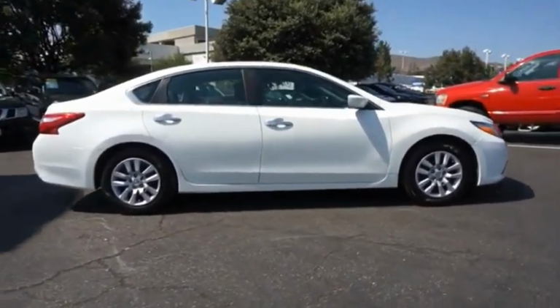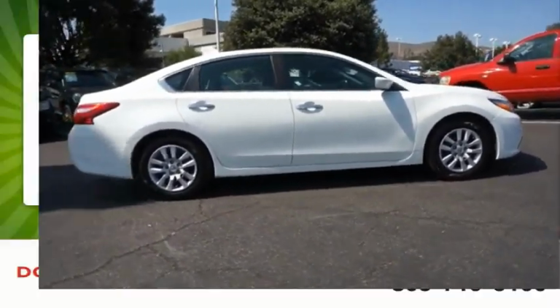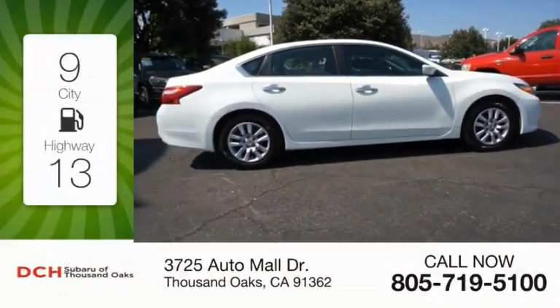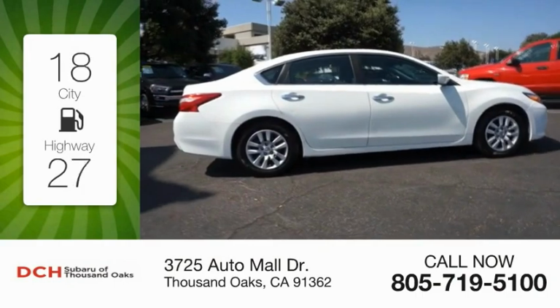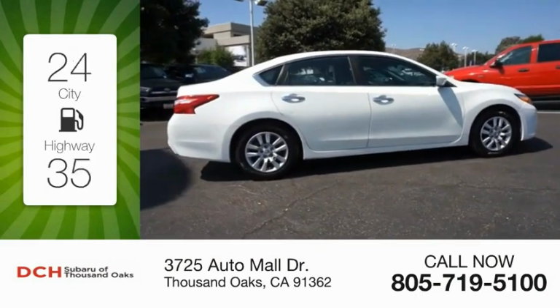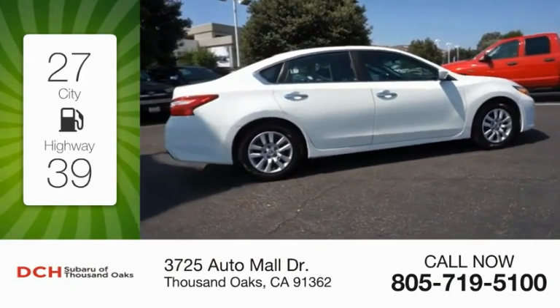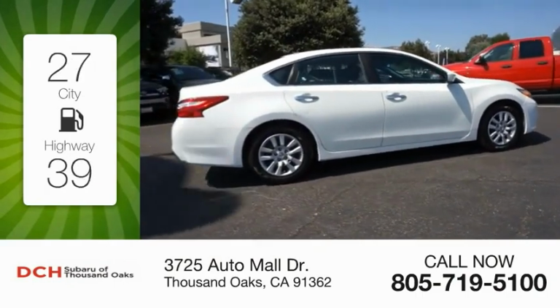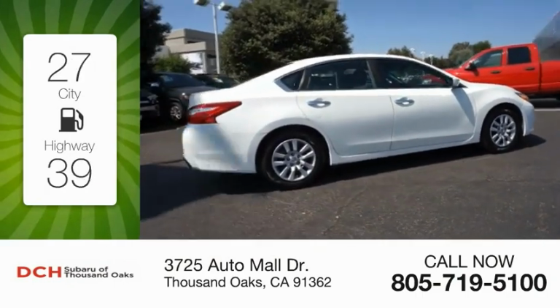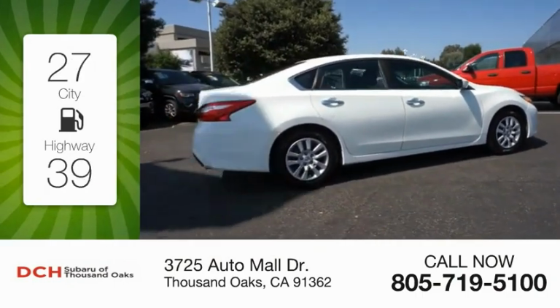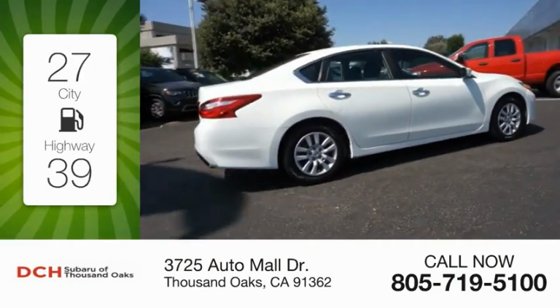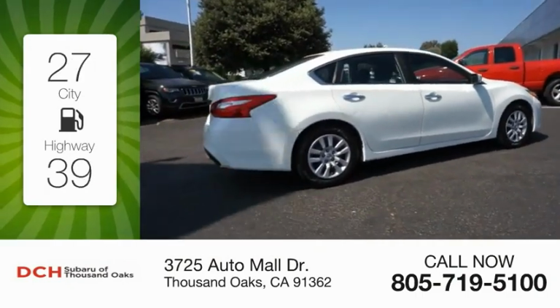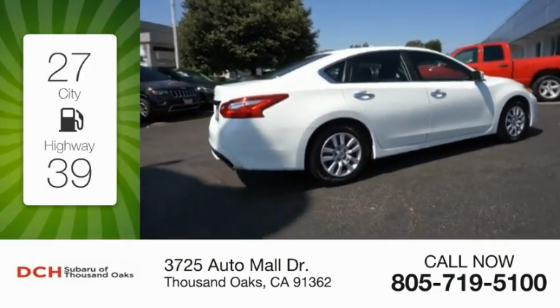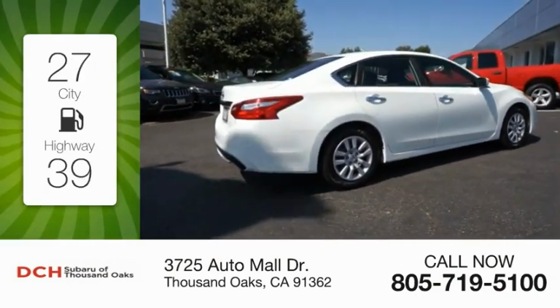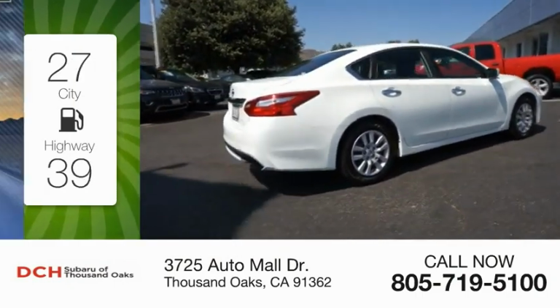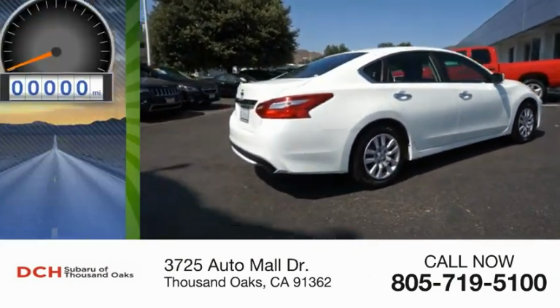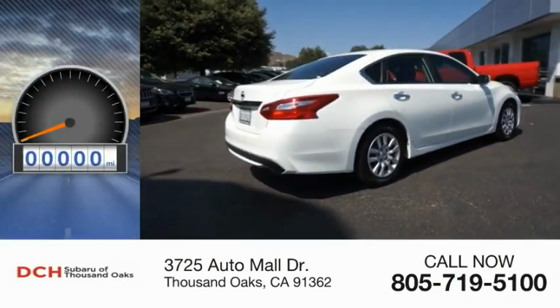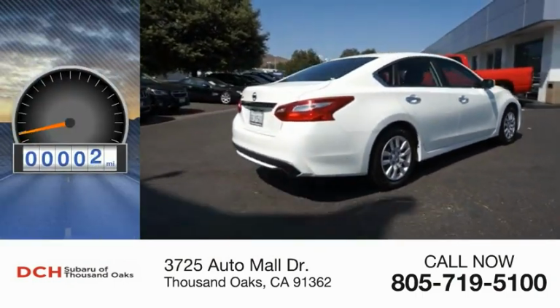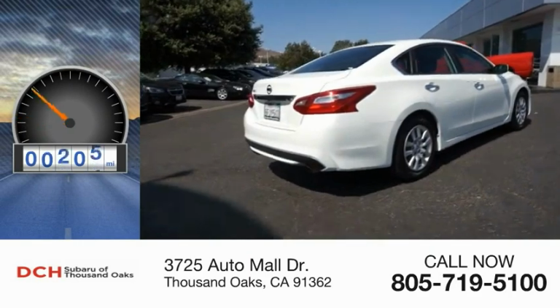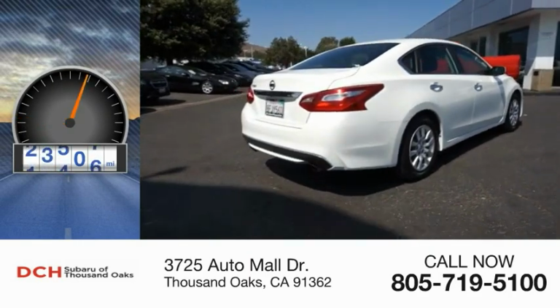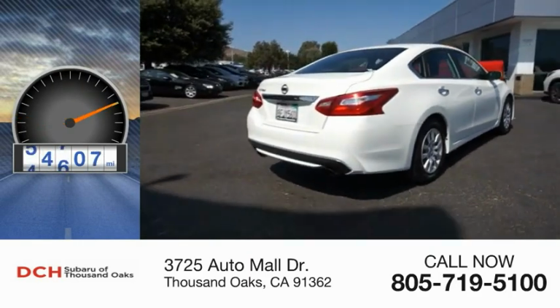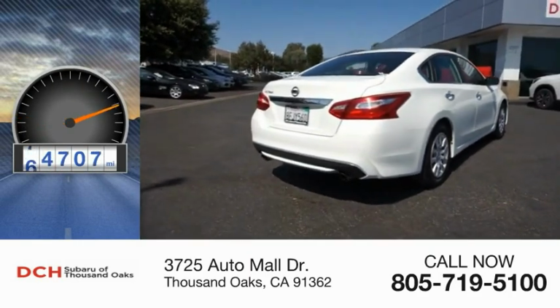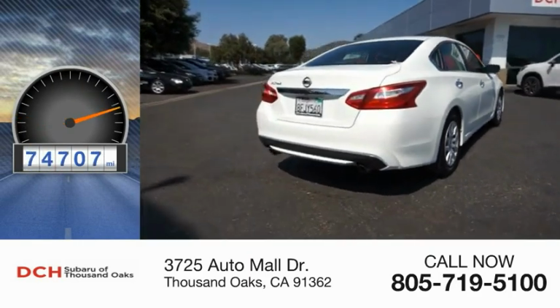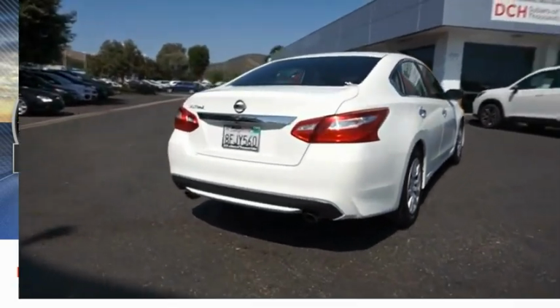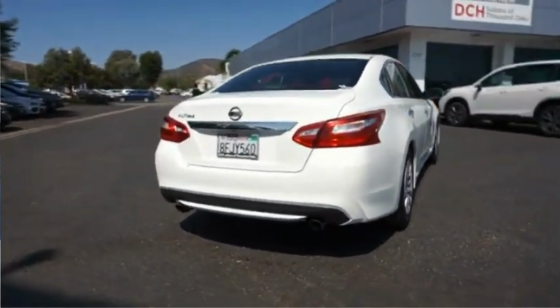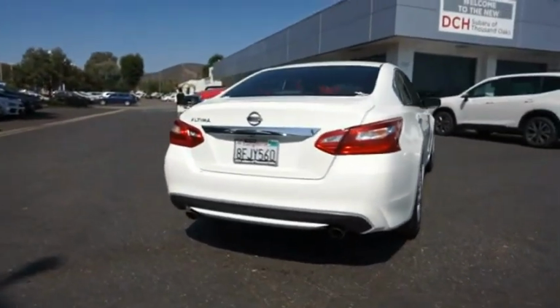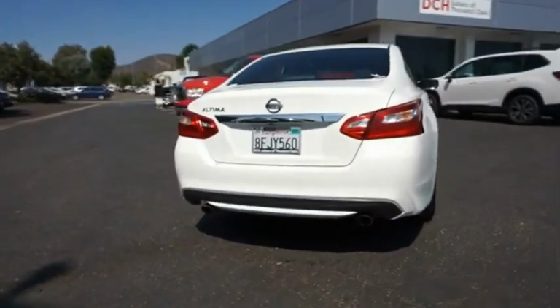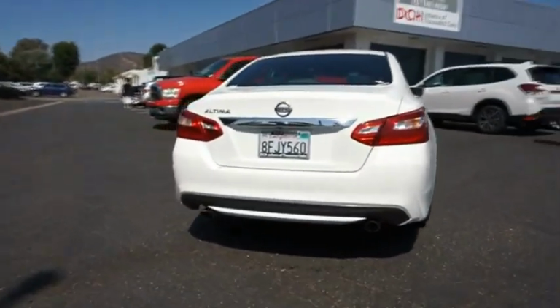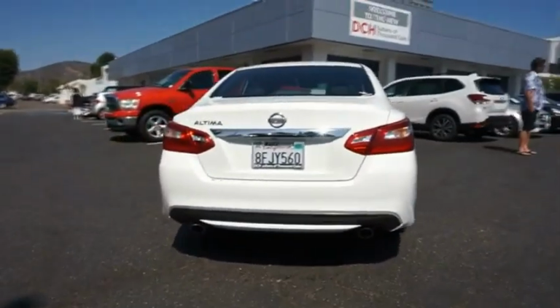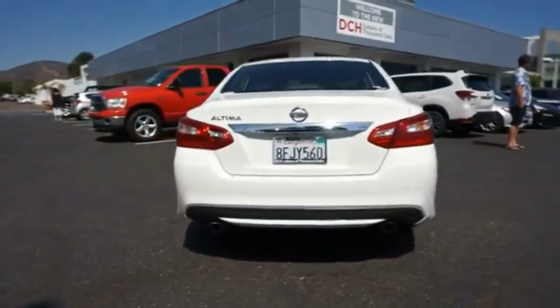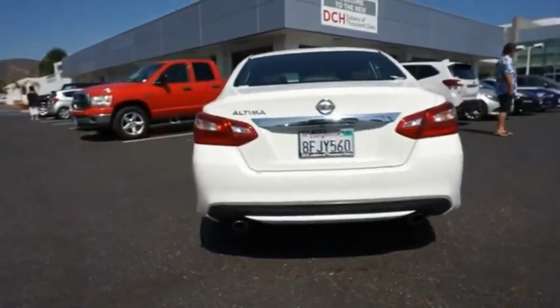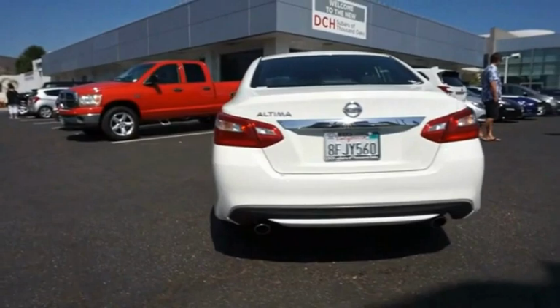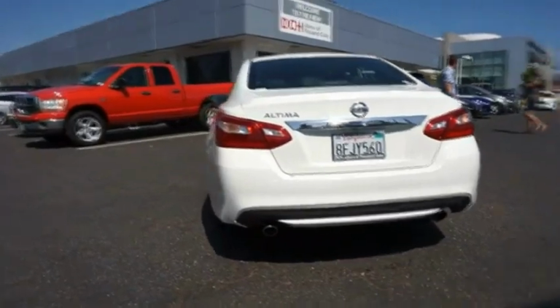Great fuel efficiency saves you money by requiring fewer trips to the gas station. This vehicle has less than 75,000 miles. The Nissan Altima offers advanced features to make life easier,